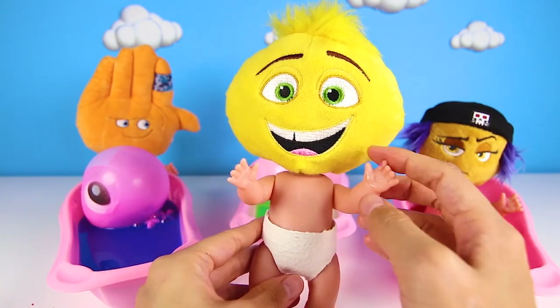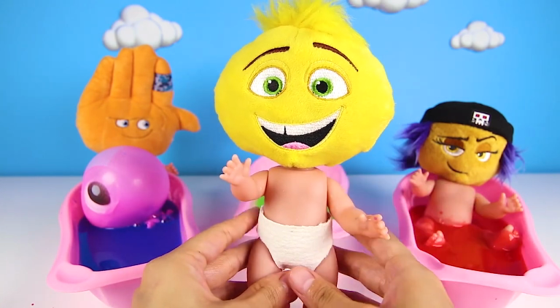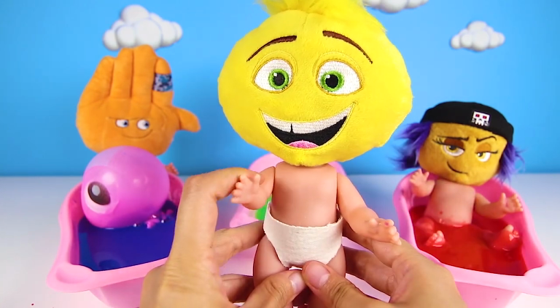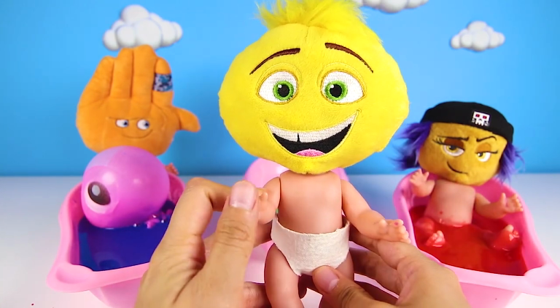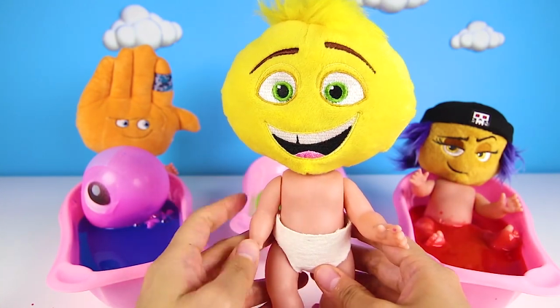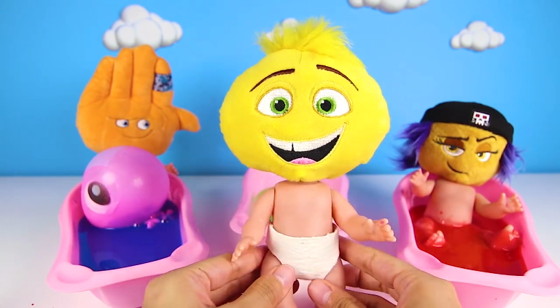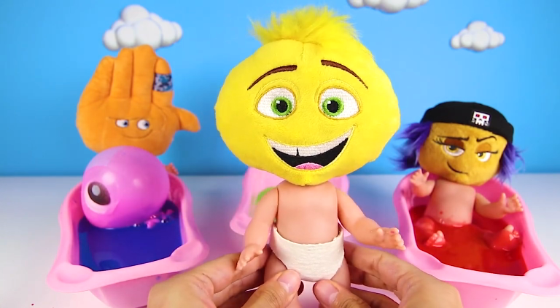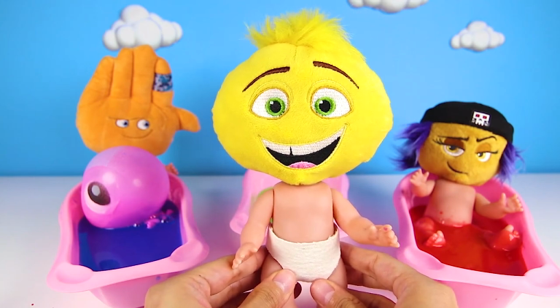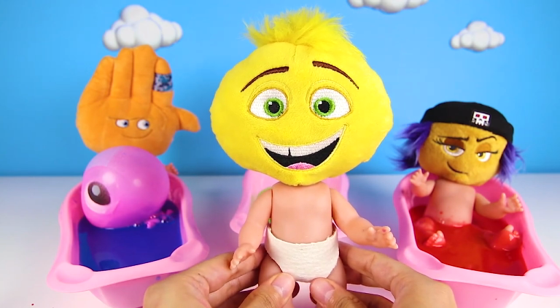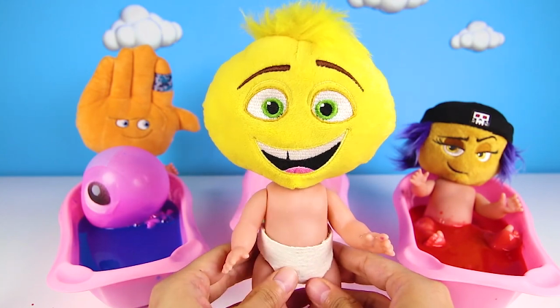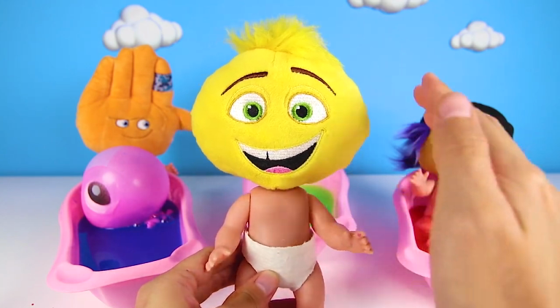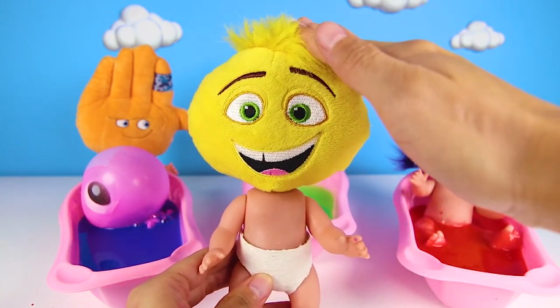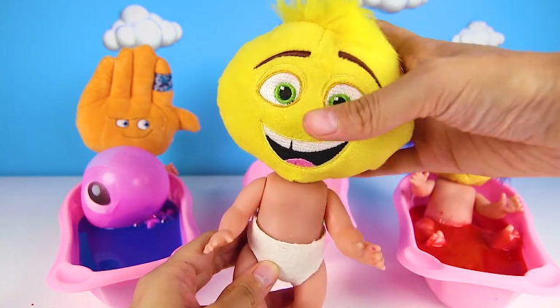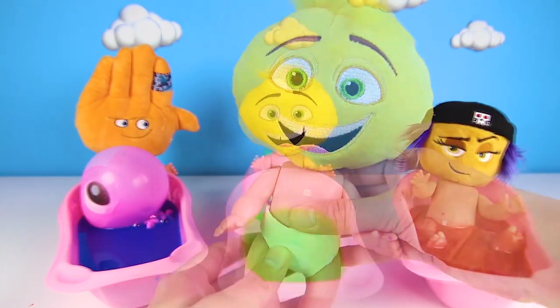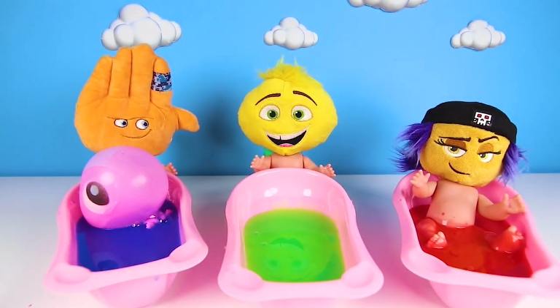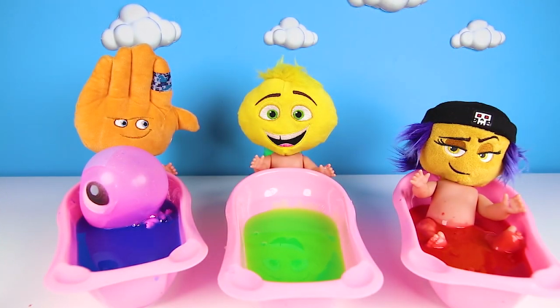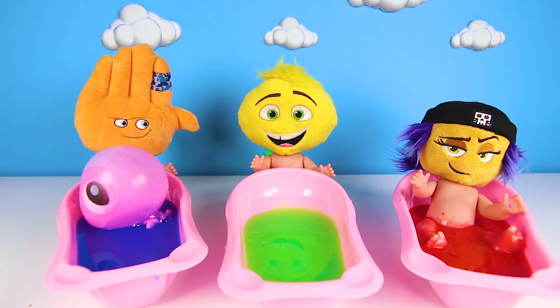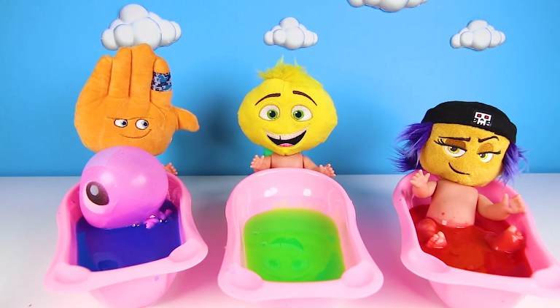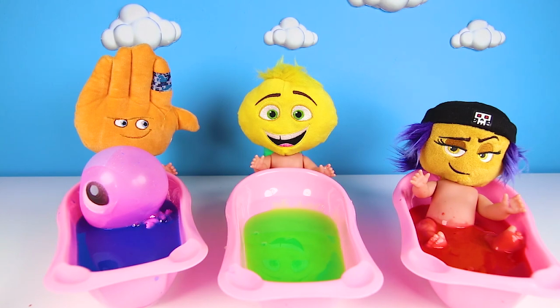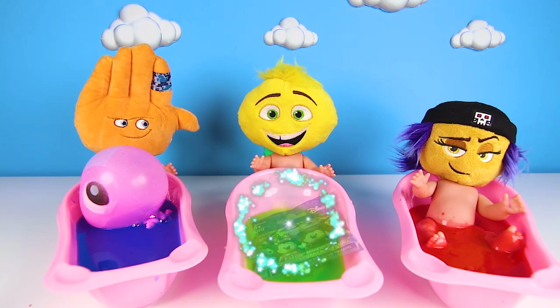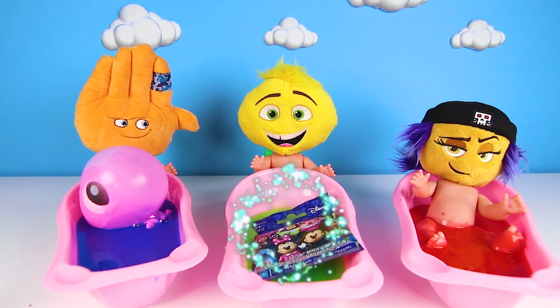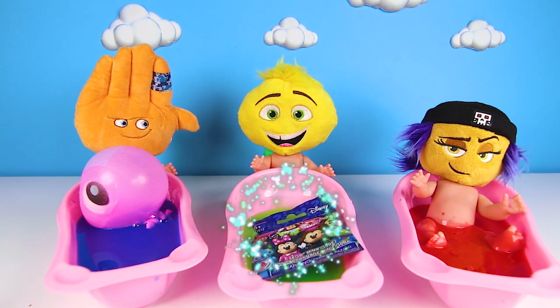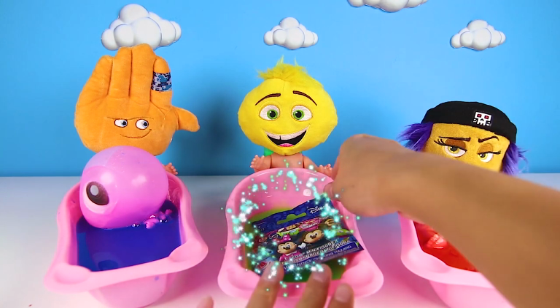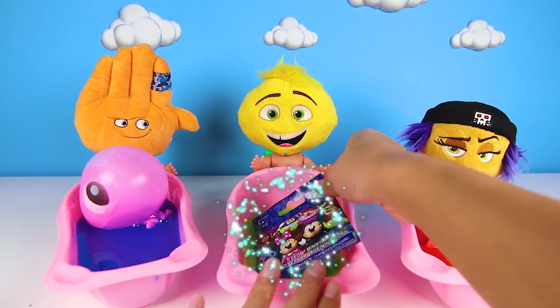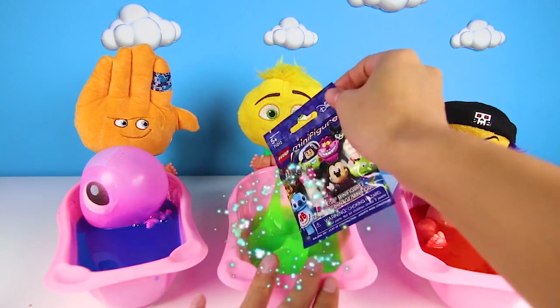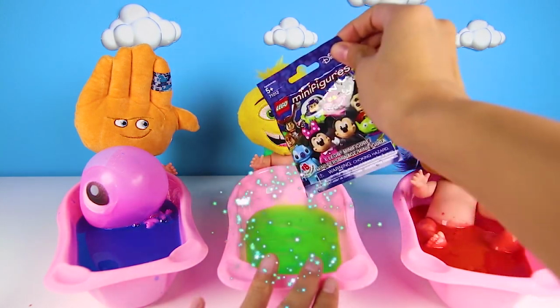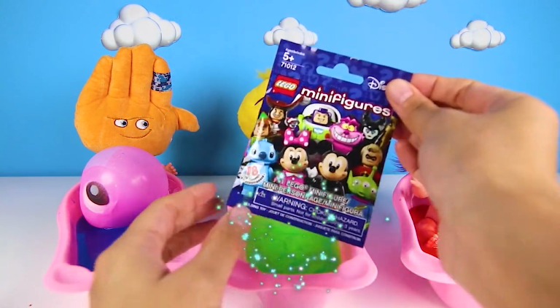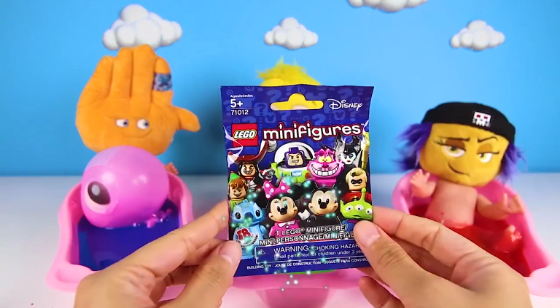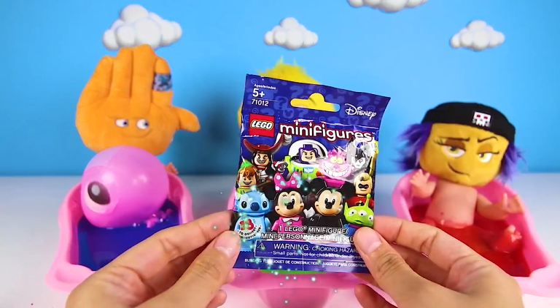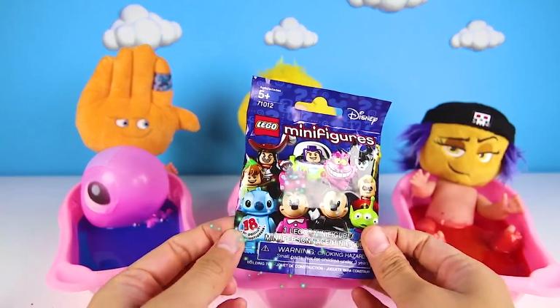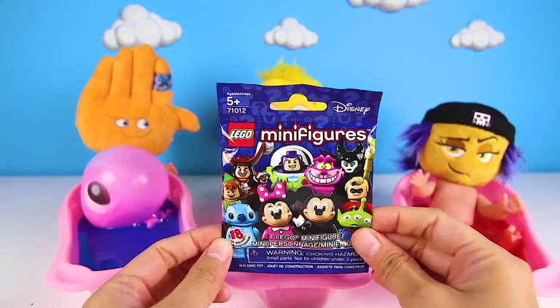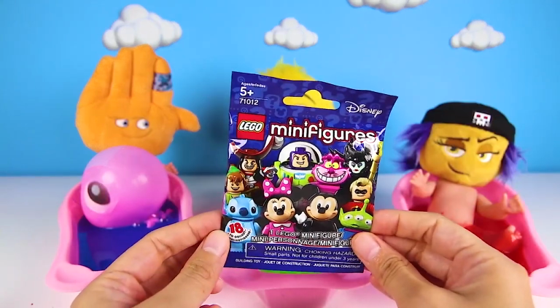But right now, I think Gene just wants to see if his bathtub has a surprise toy like High Five's did. OK Gene, let's see! Wow, there is one! It's a Disney Lego minifigure!